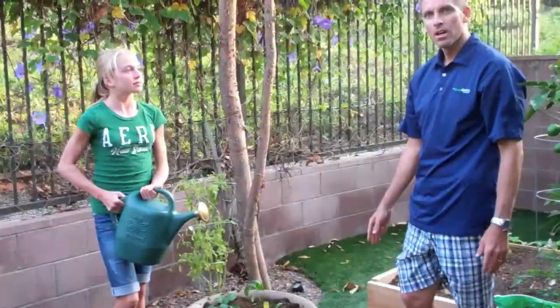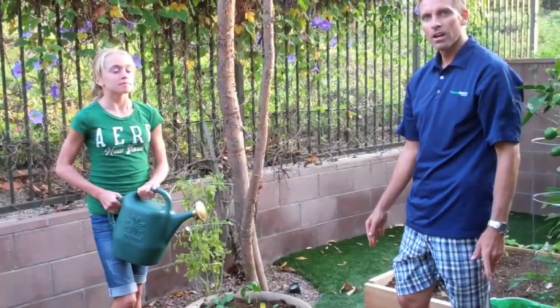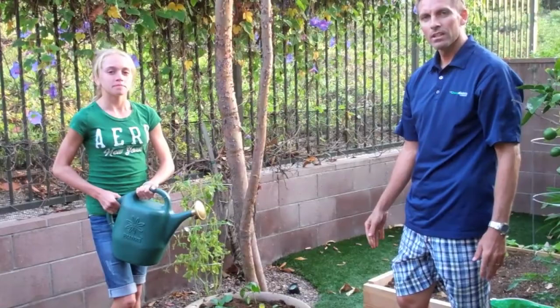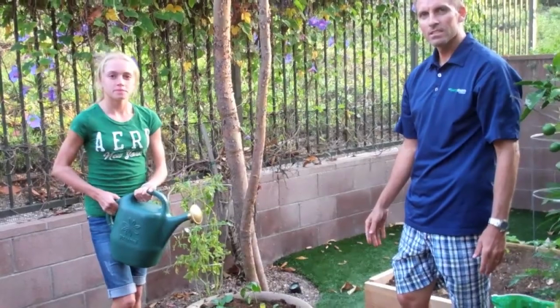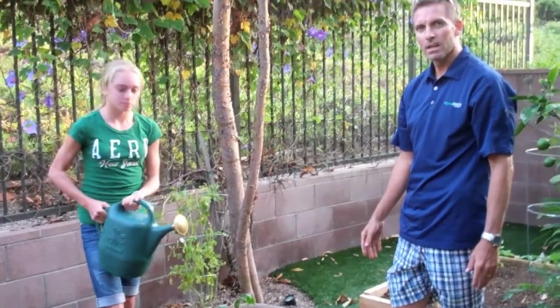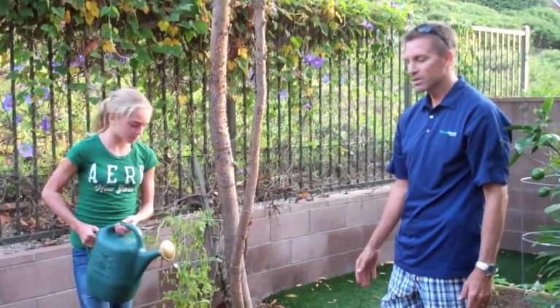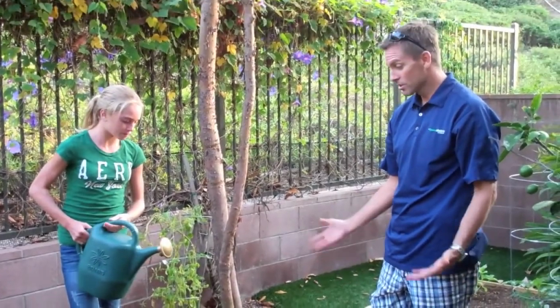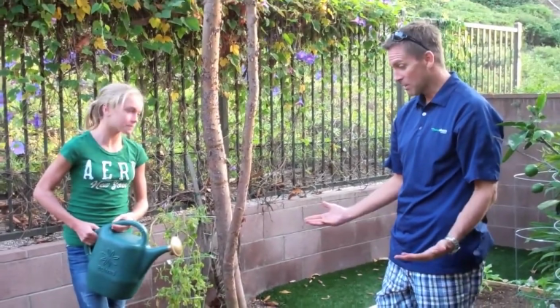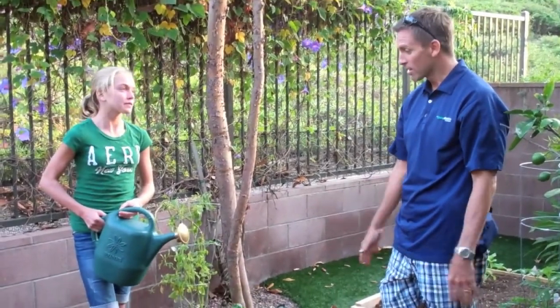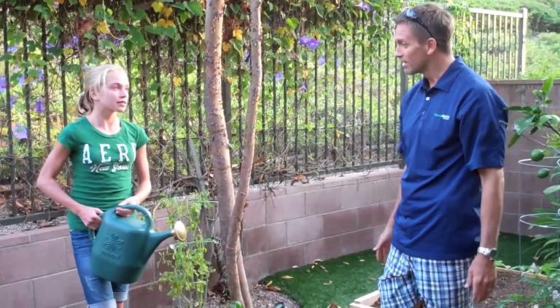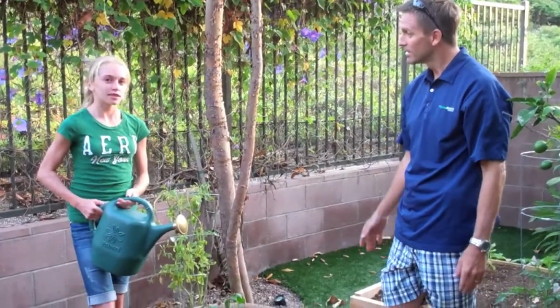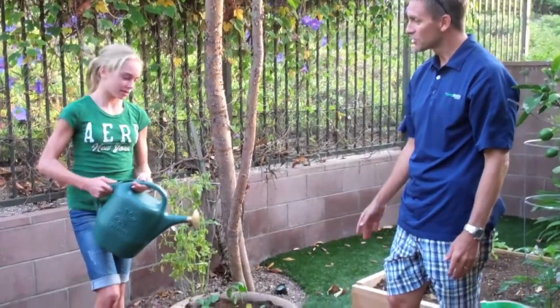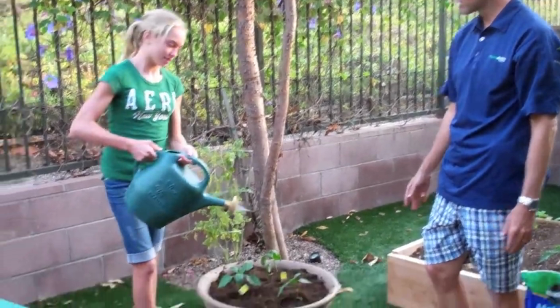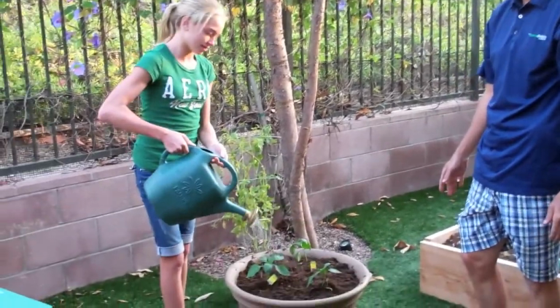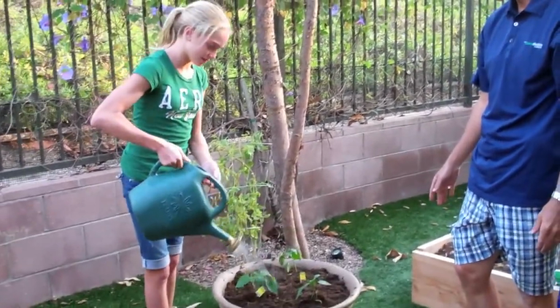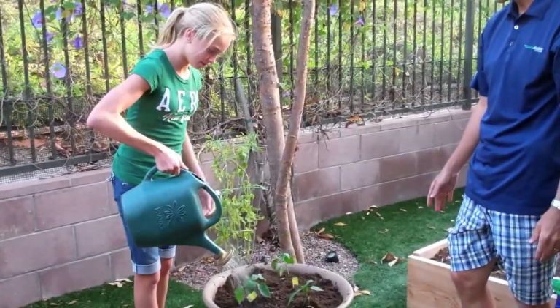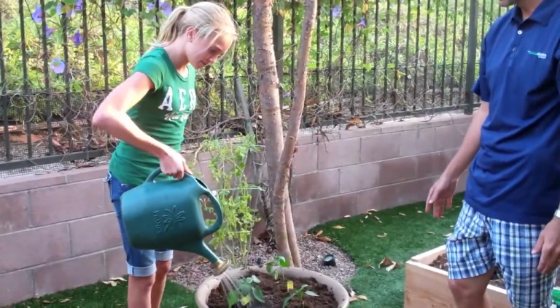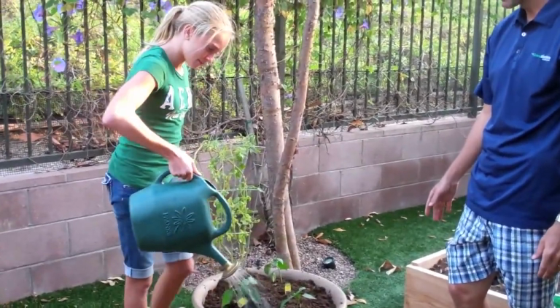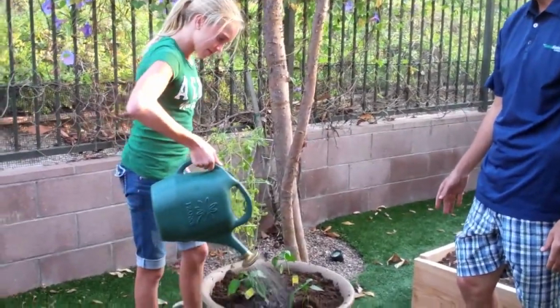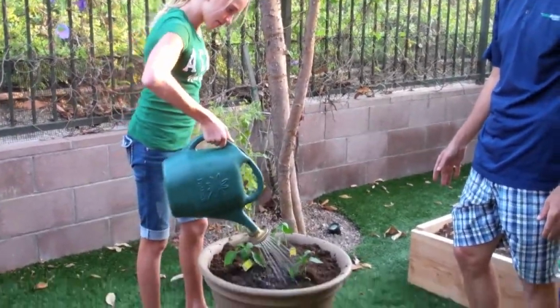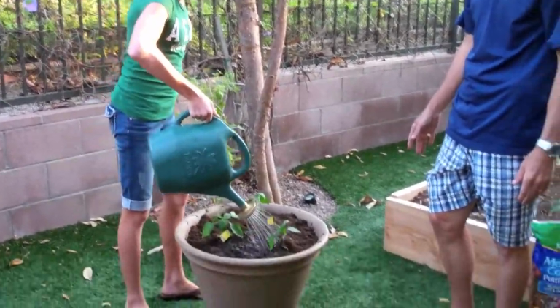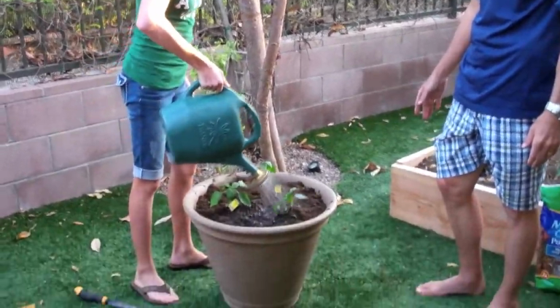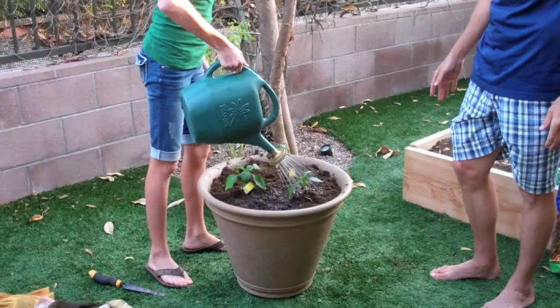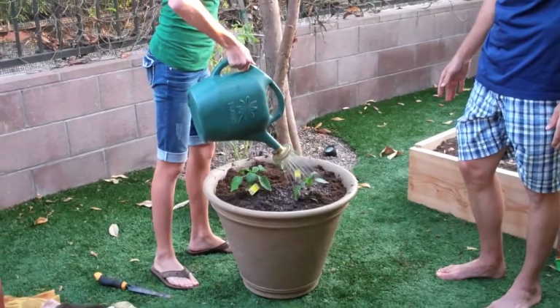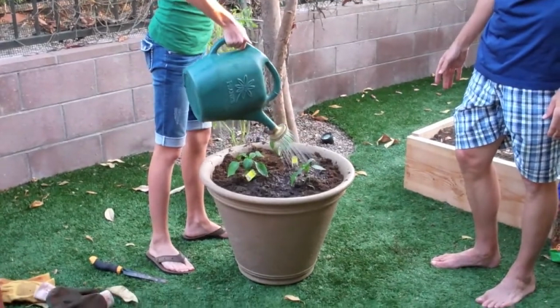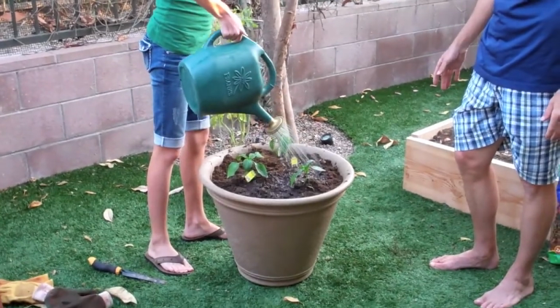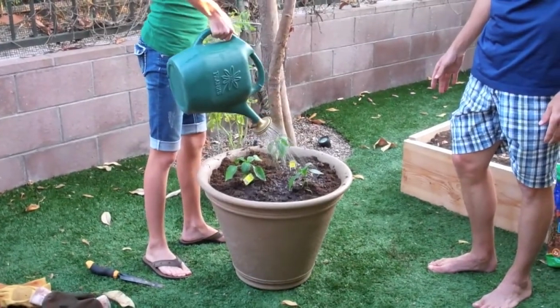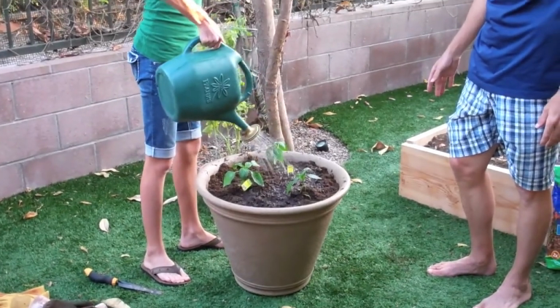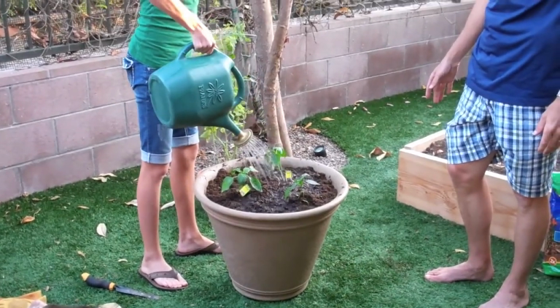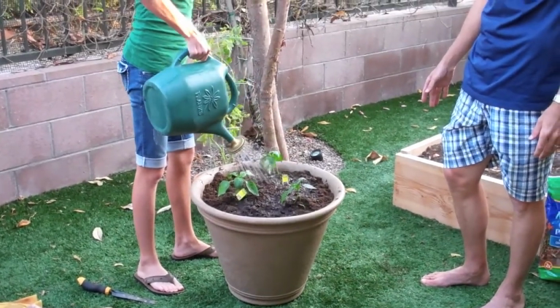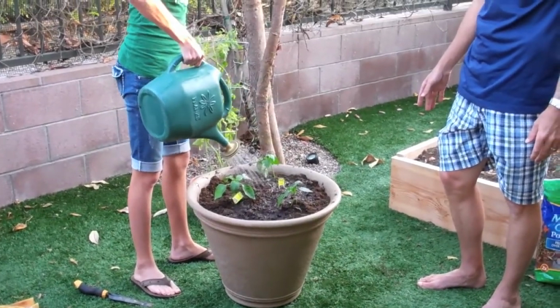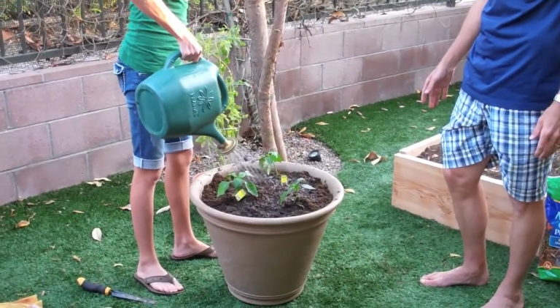The last step is just to add water. Brittany has a watering can here — just give it a good dose of water, give it a nice drink.